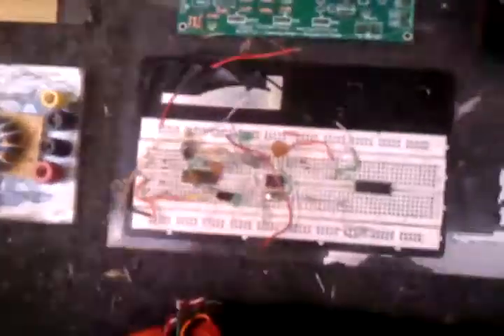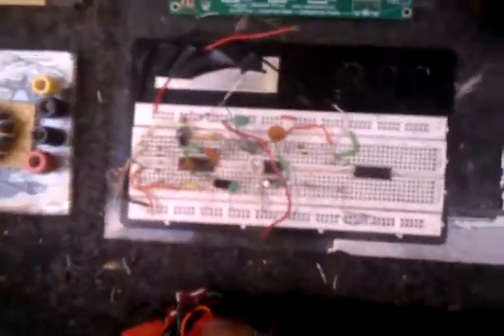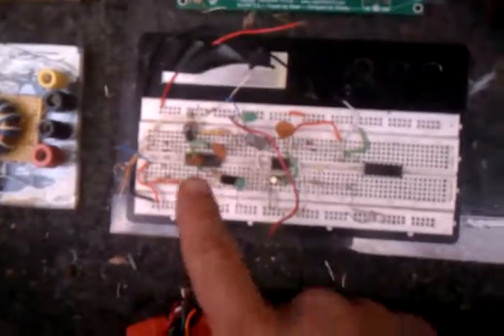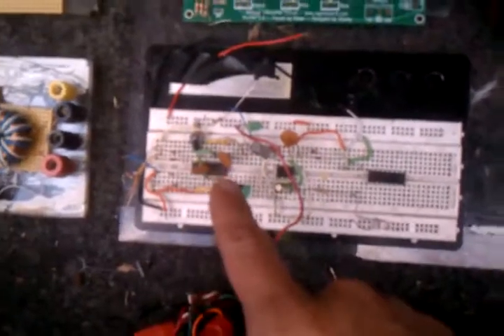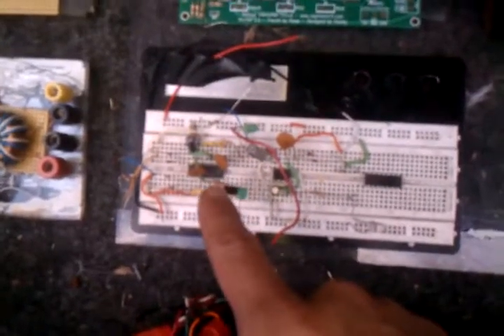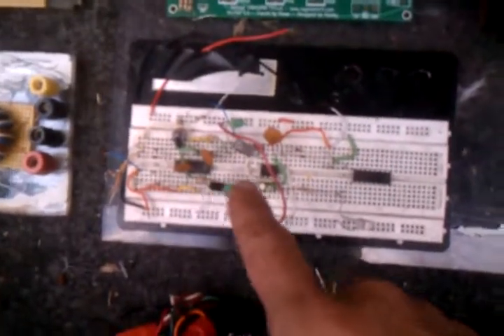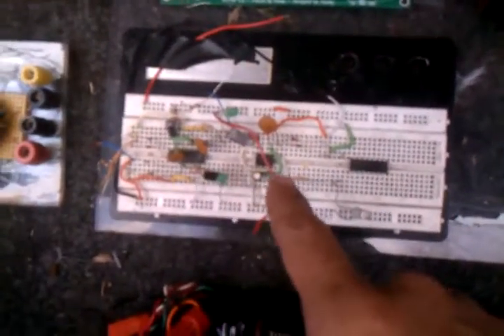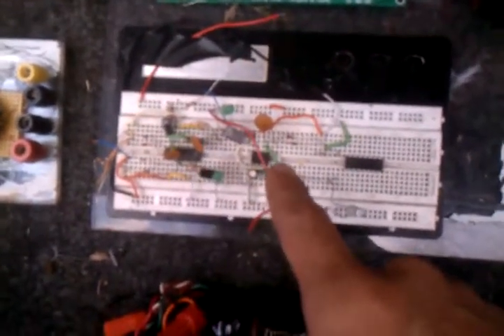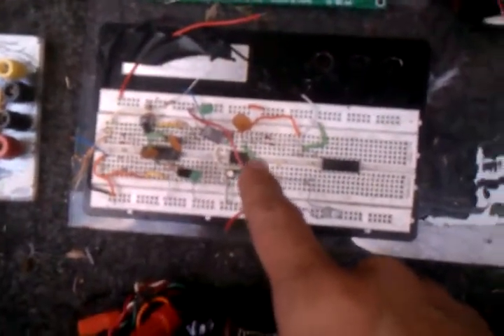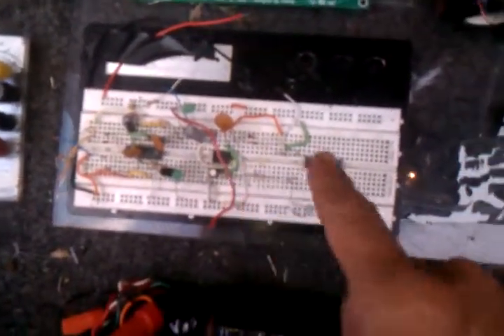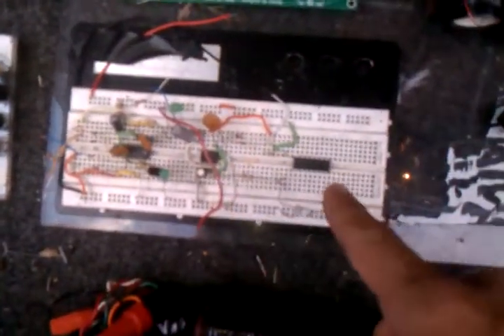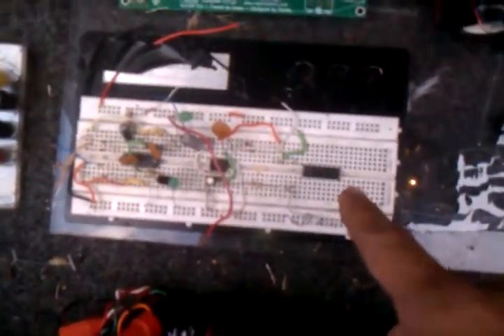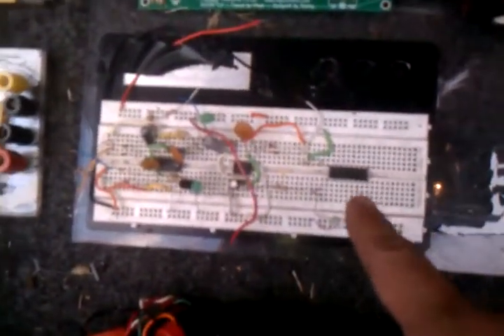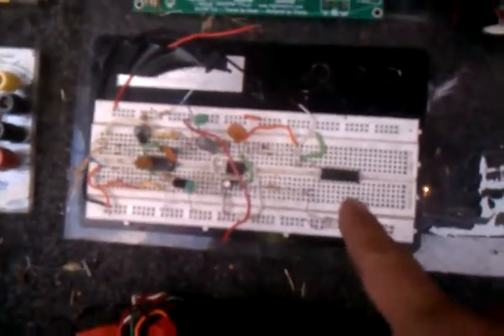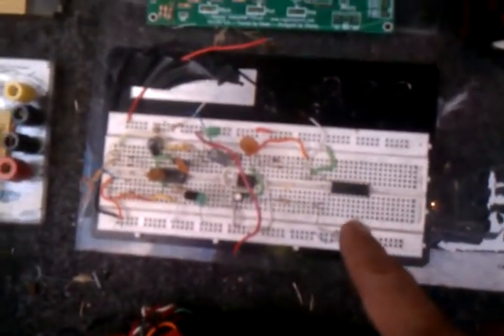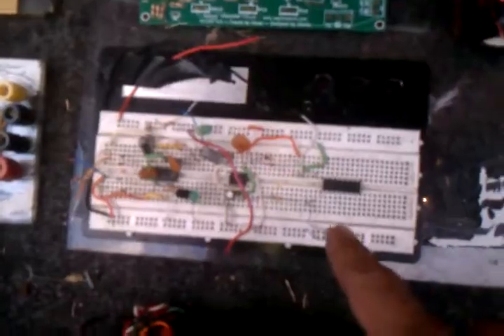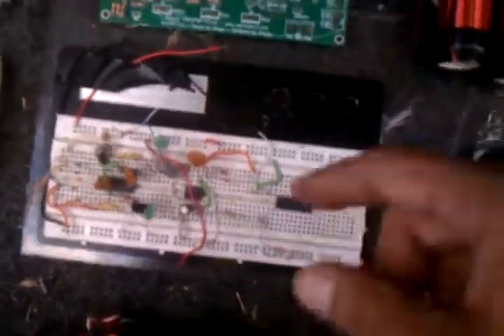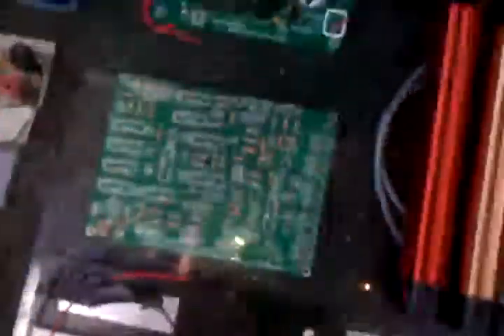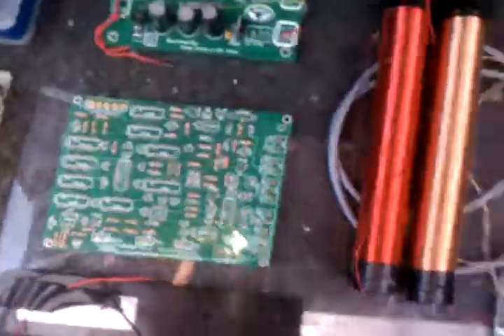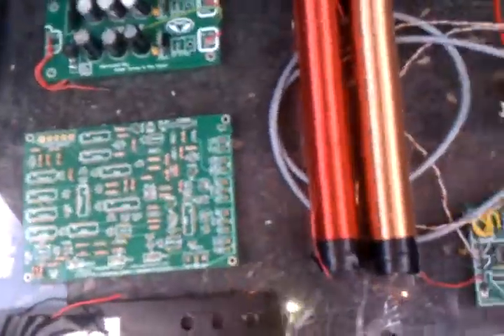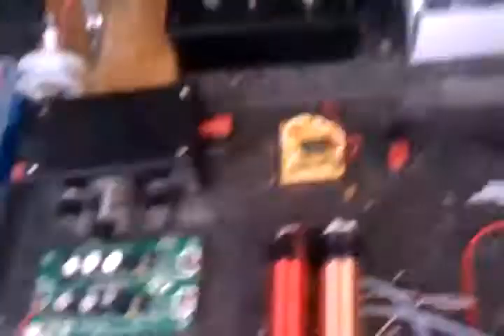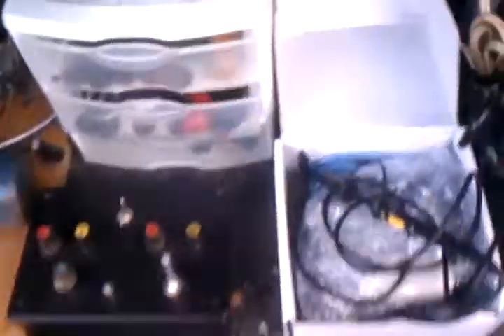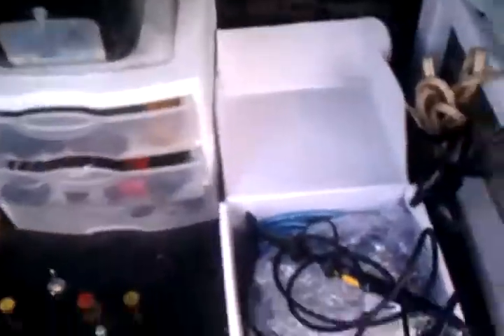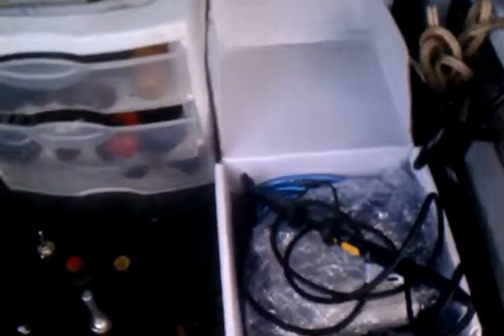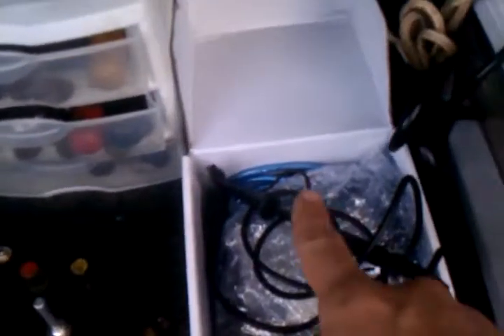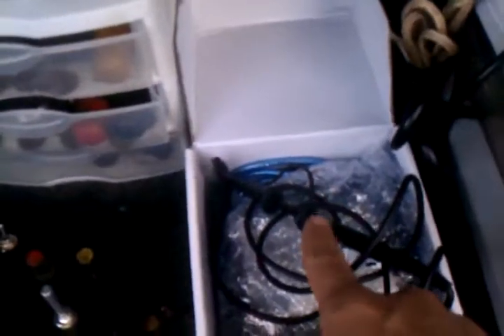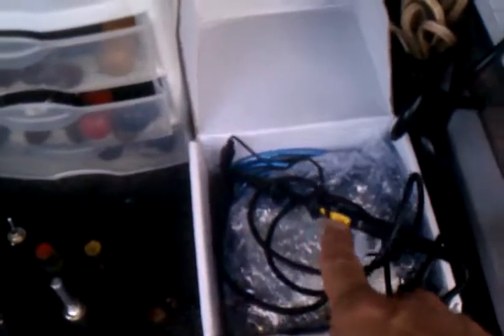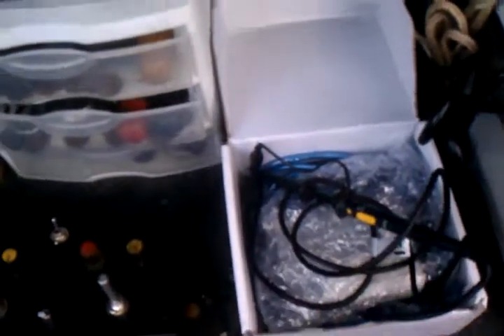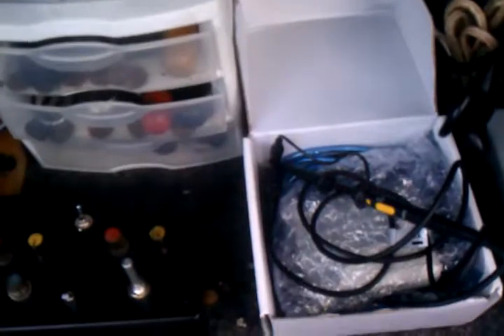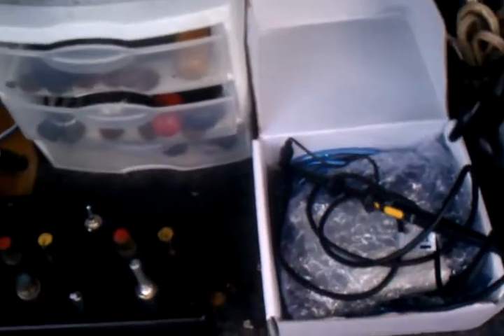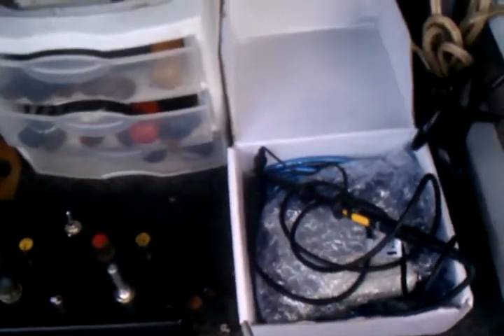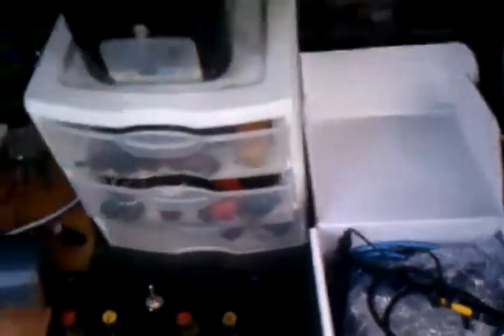Here you can see I've got a dual 555 going to another 555, and here's the AND gate. And I've already got my scope for the tuning.